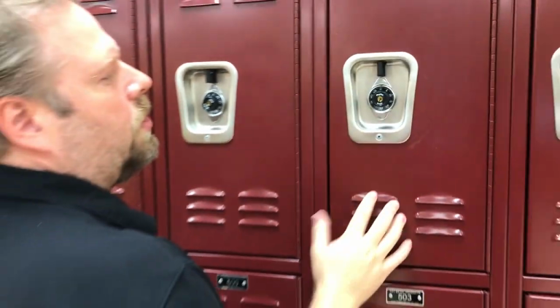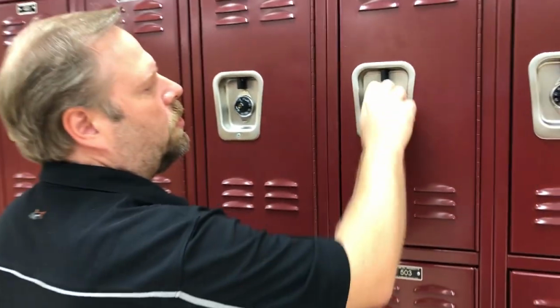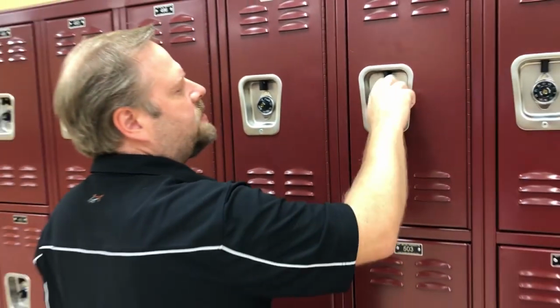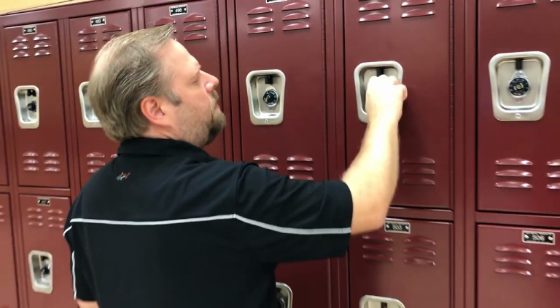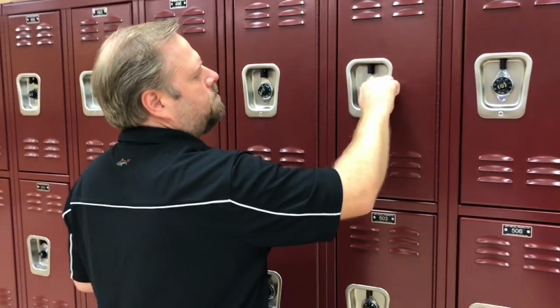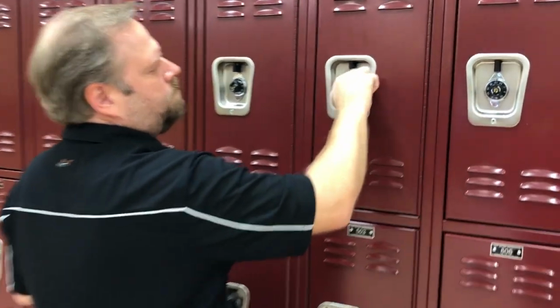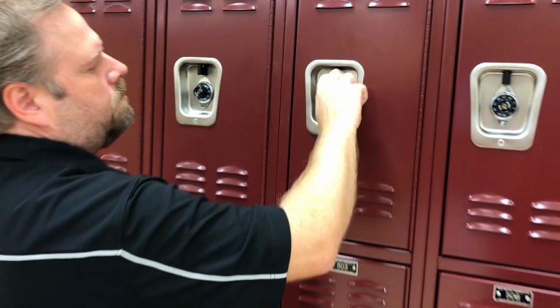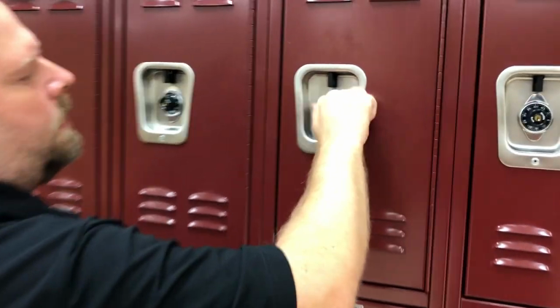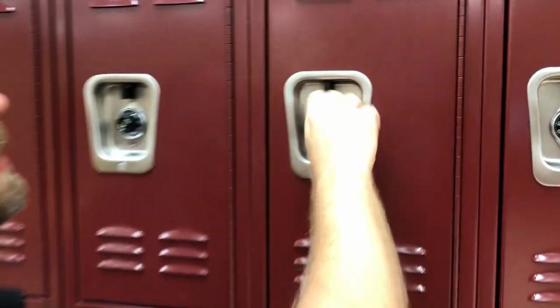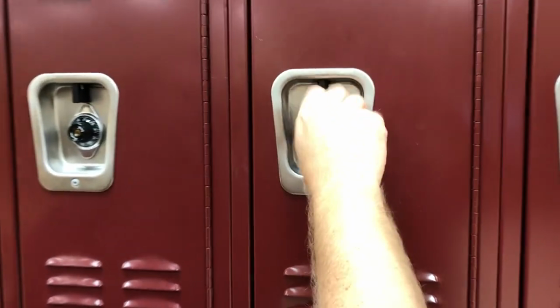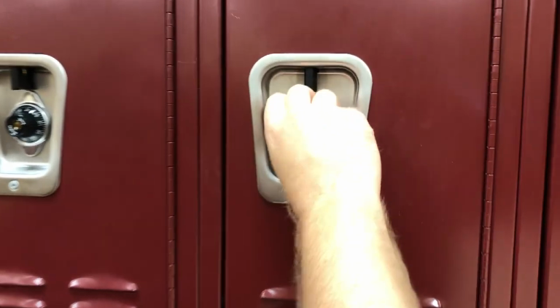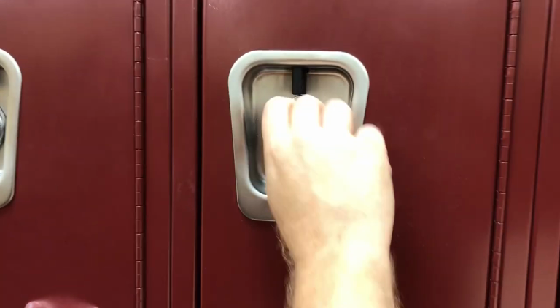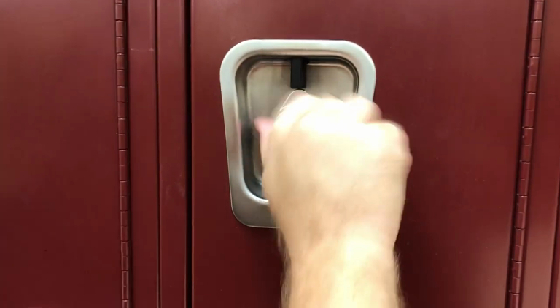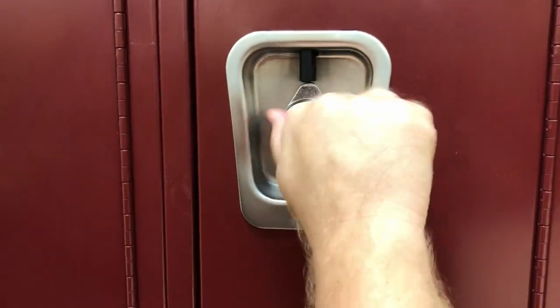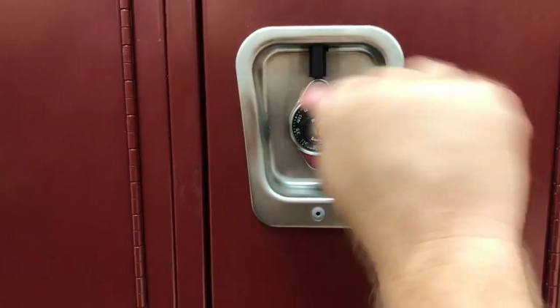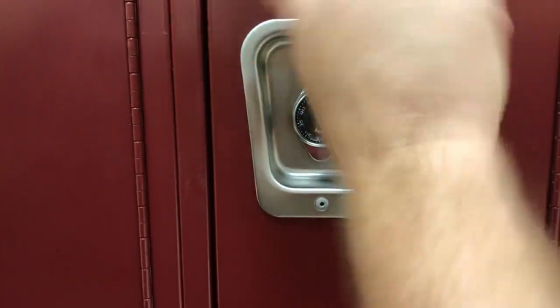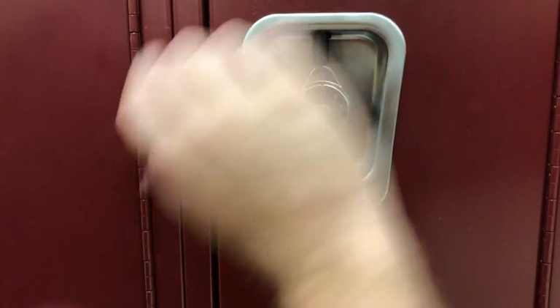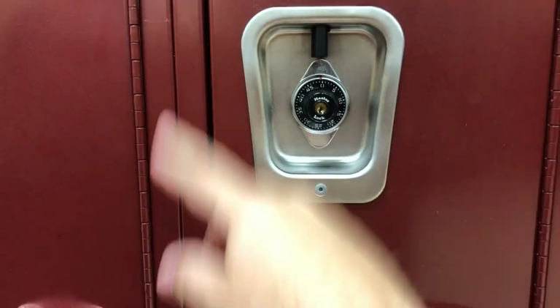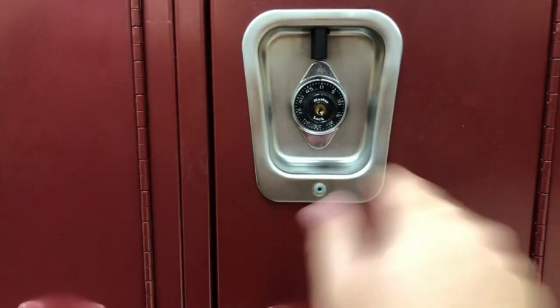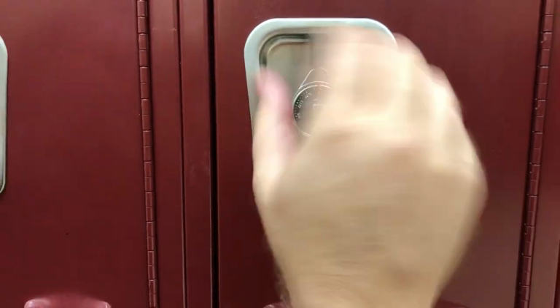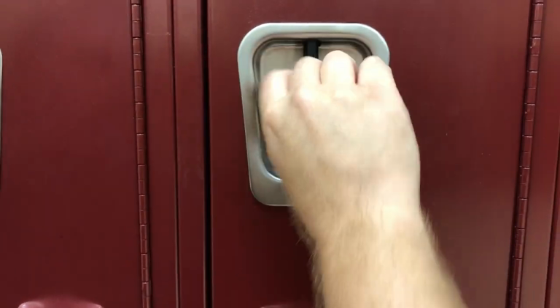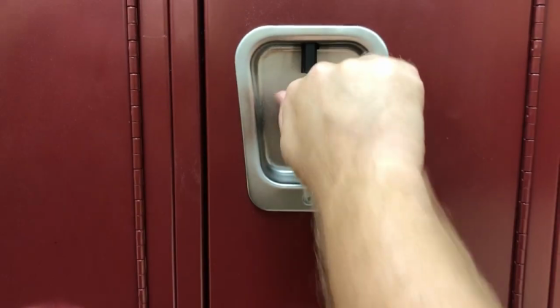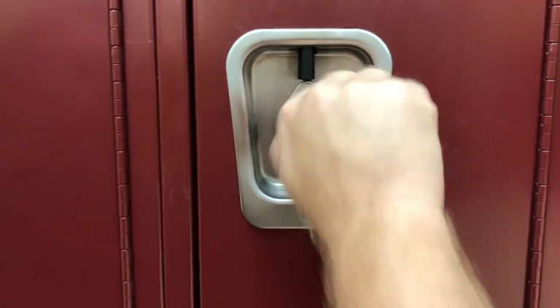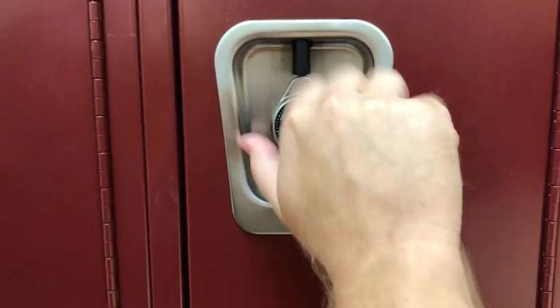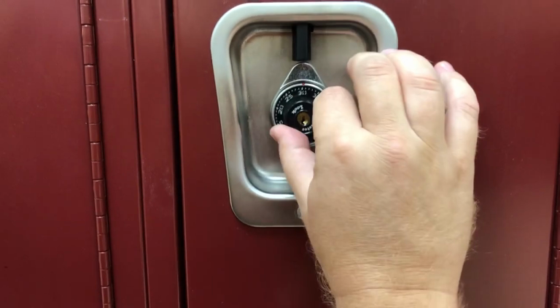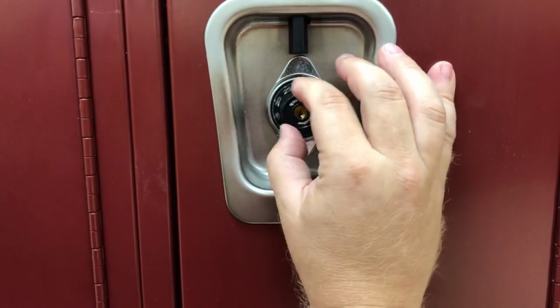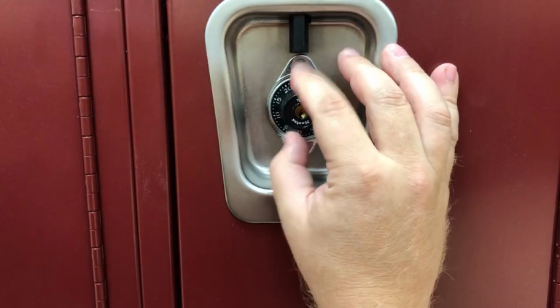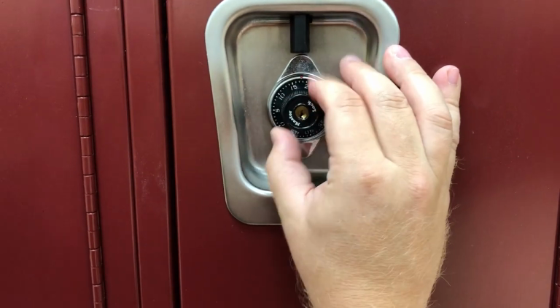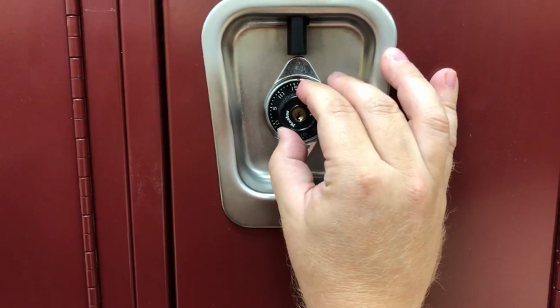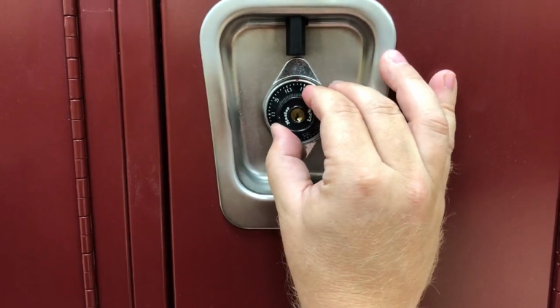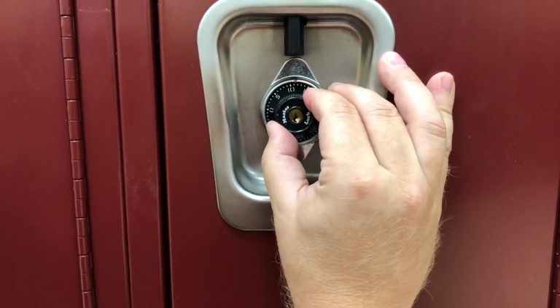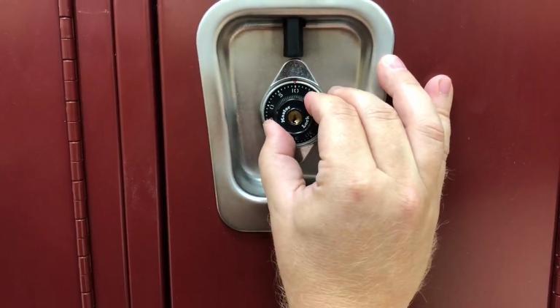So one more time. Mix it up. To the right — remember, righty tighty, lefty loosey — to the right, stop on your number. In this case it's 9.